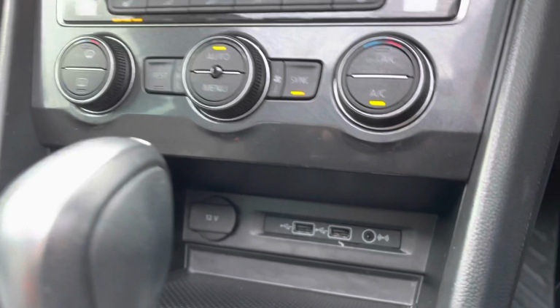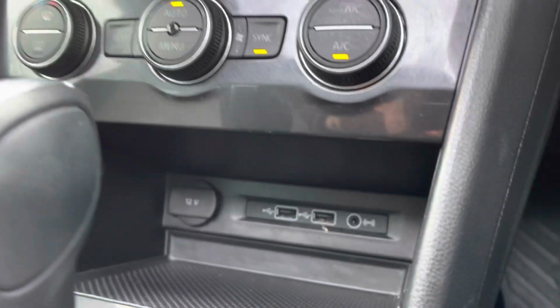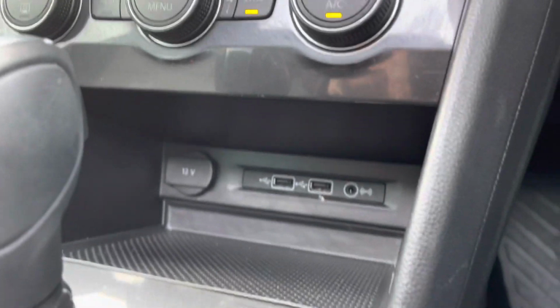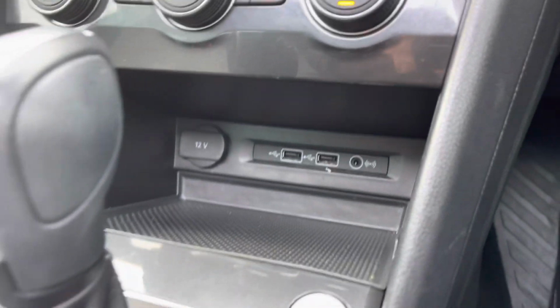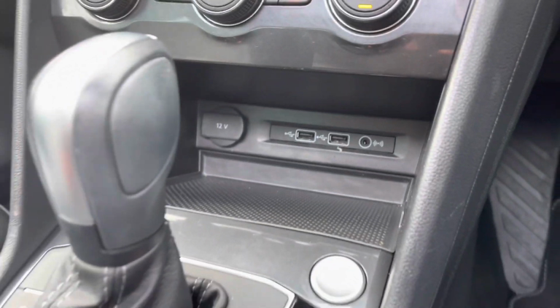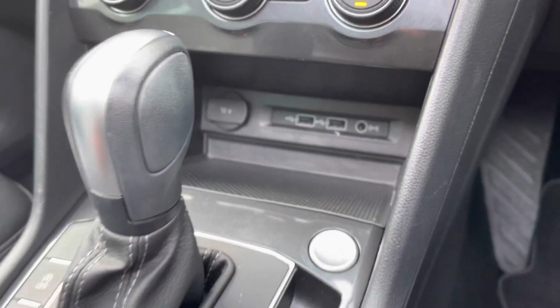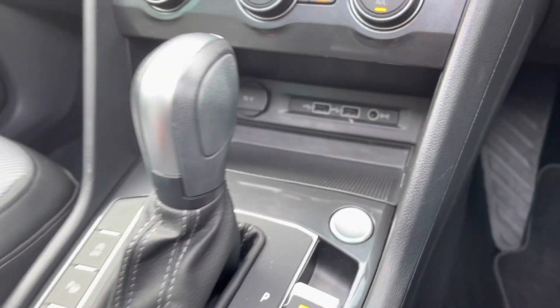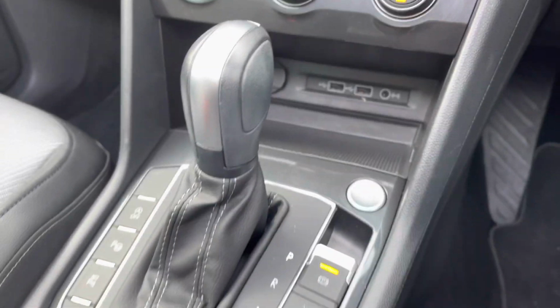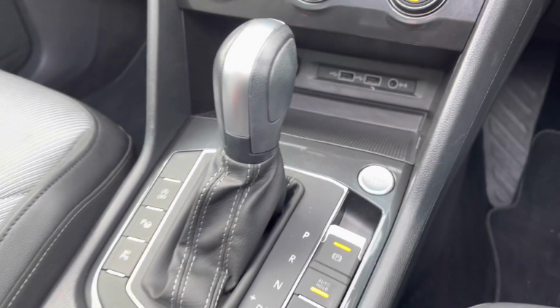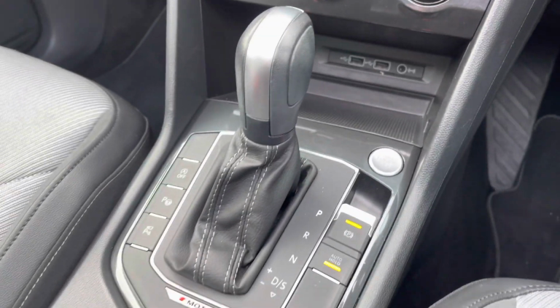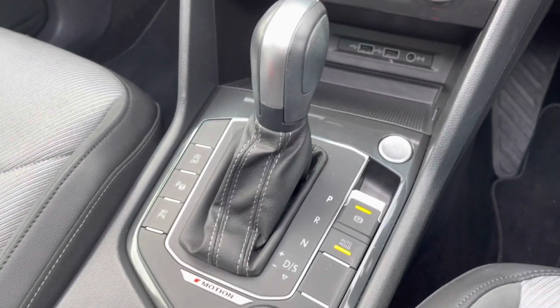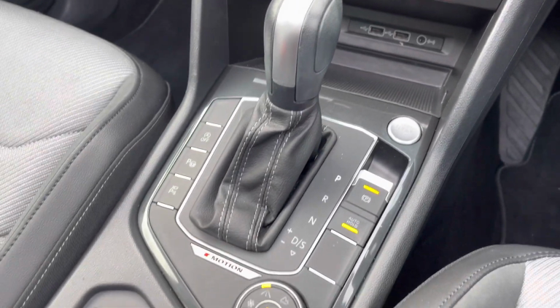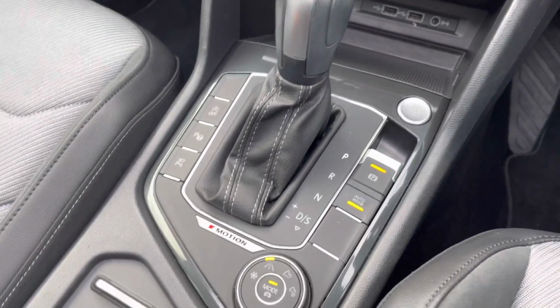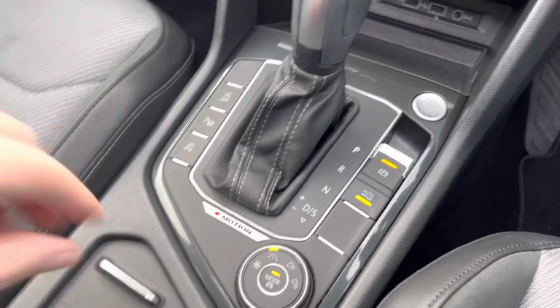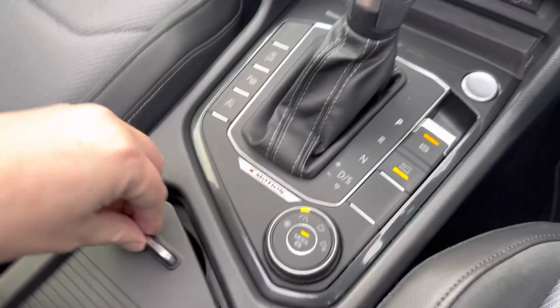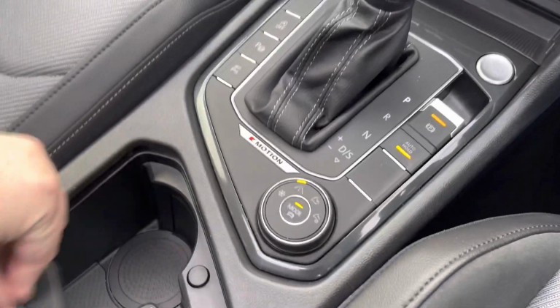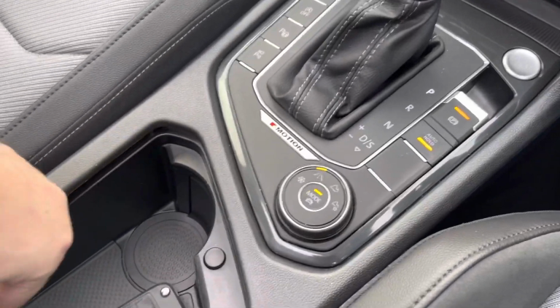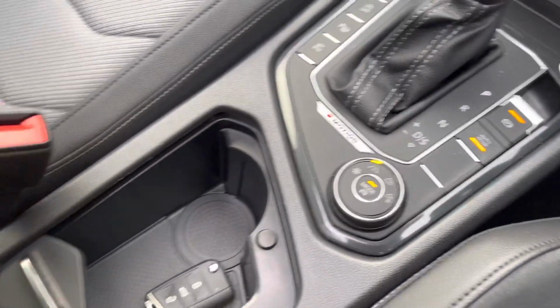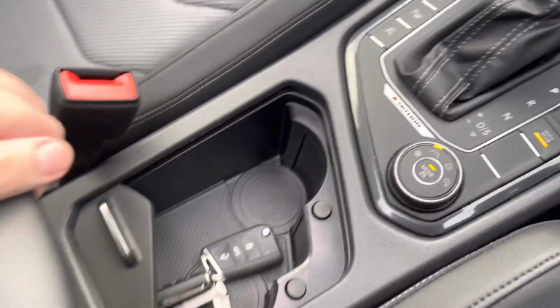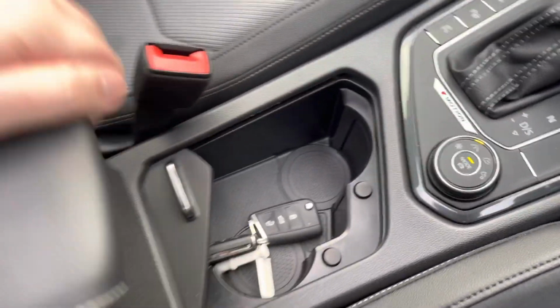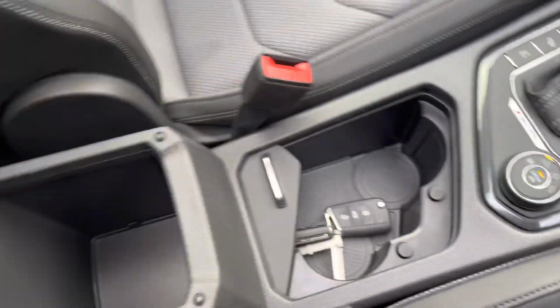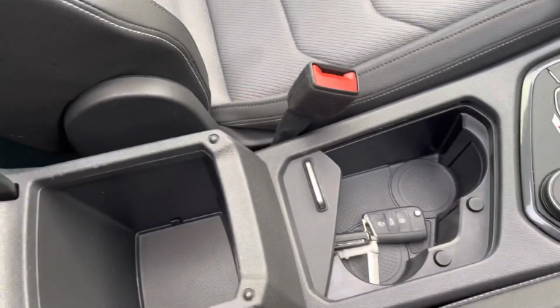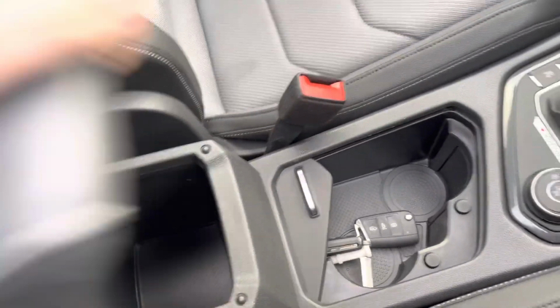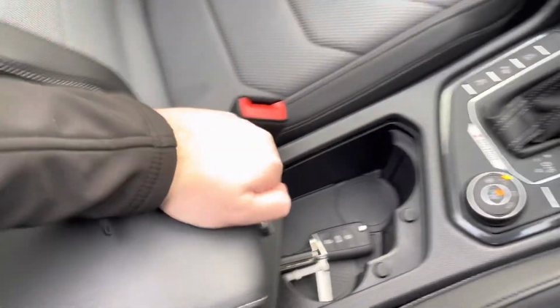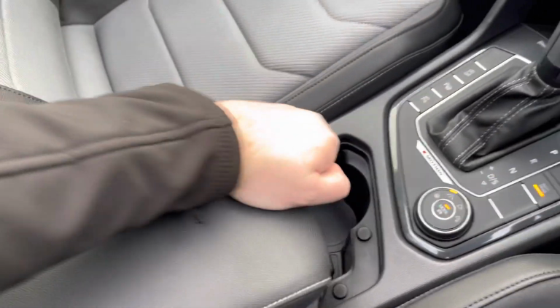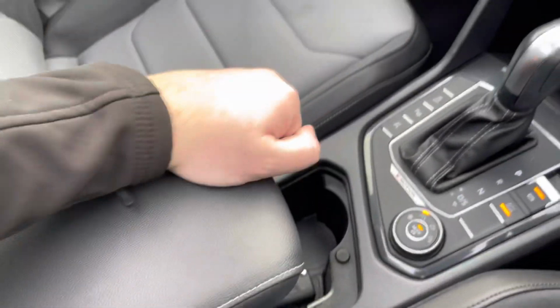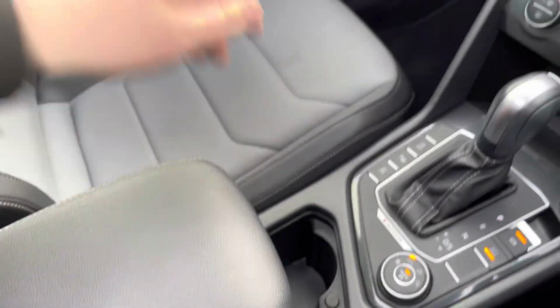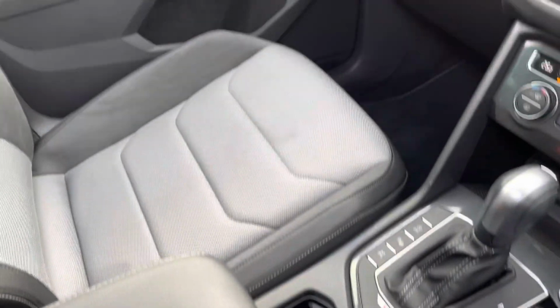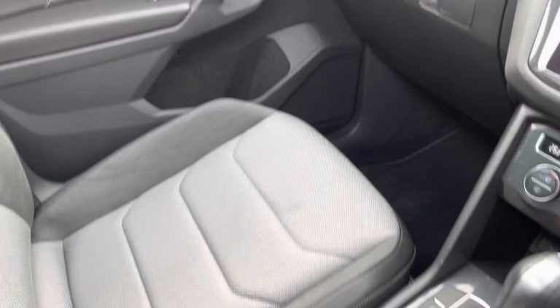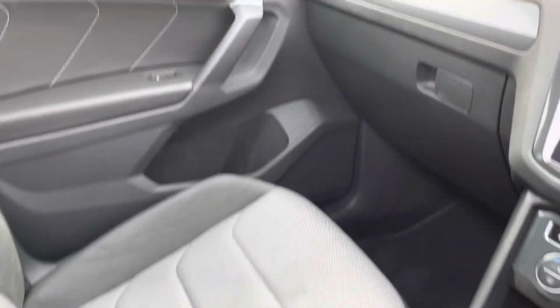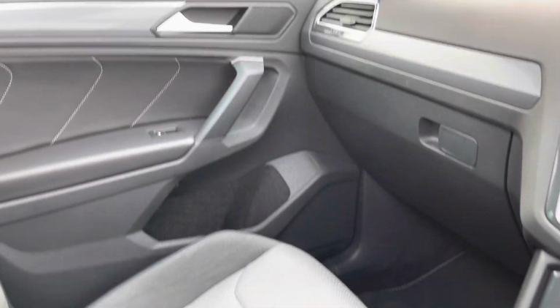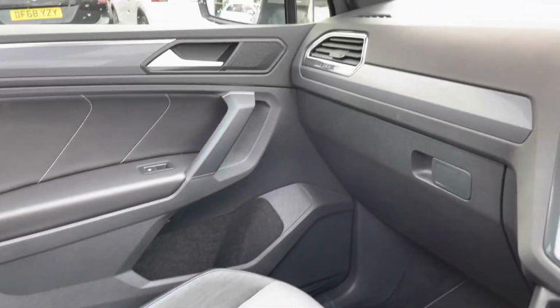Just under there you've got a couple more USB slots and a little bit of storage. You'll see your 4Motion dial there, a couple more cupholders, and an adjustable armrest to keep you even more comfortable.